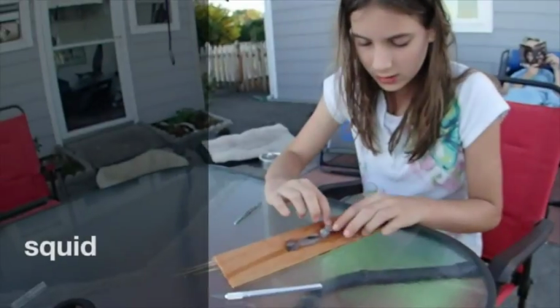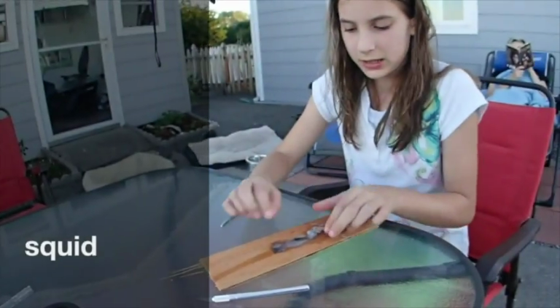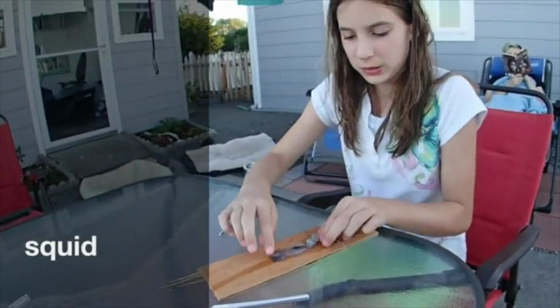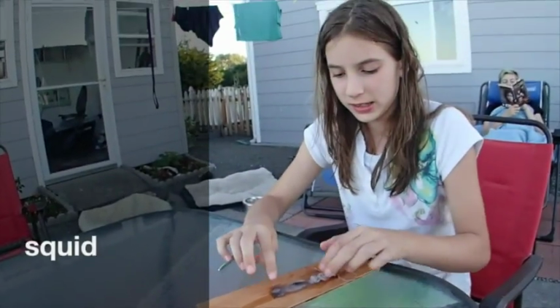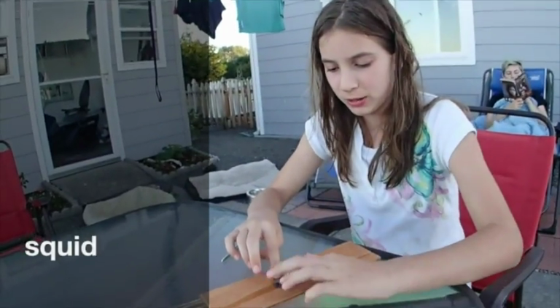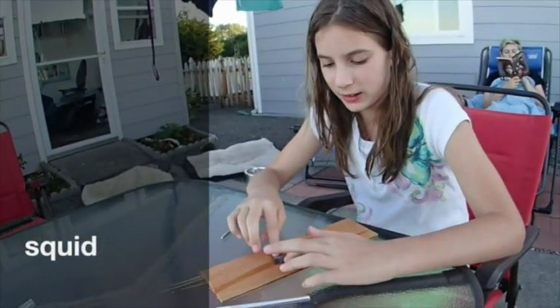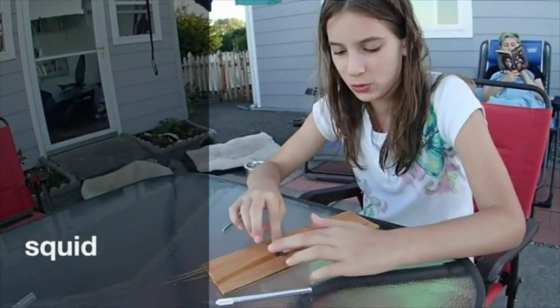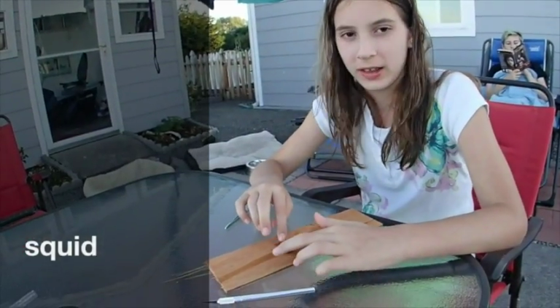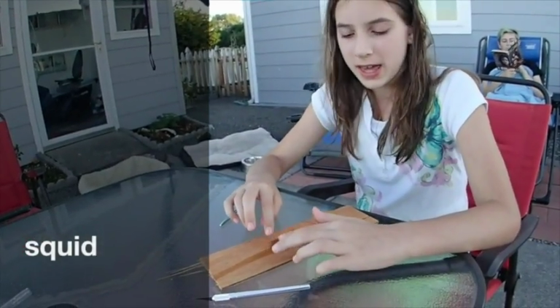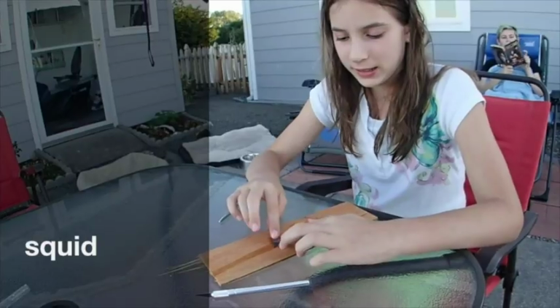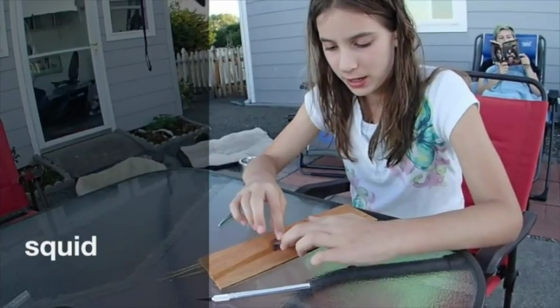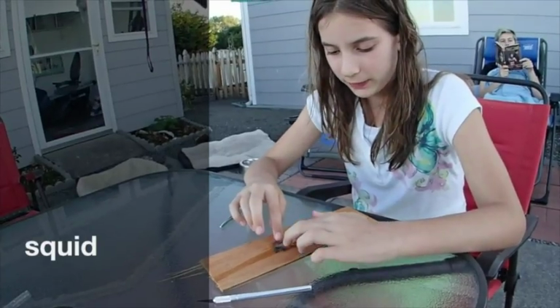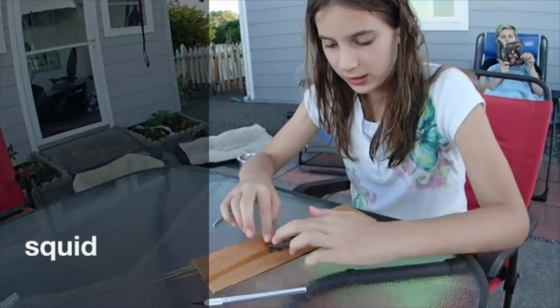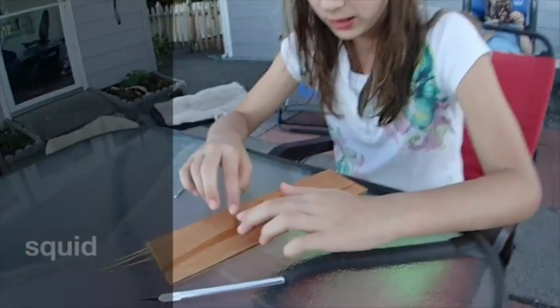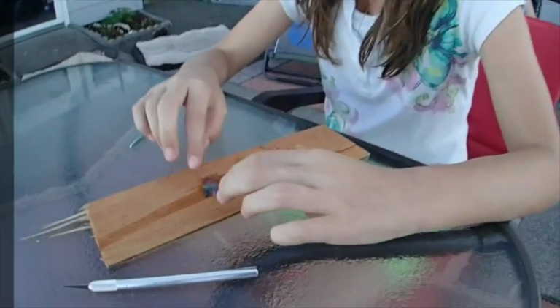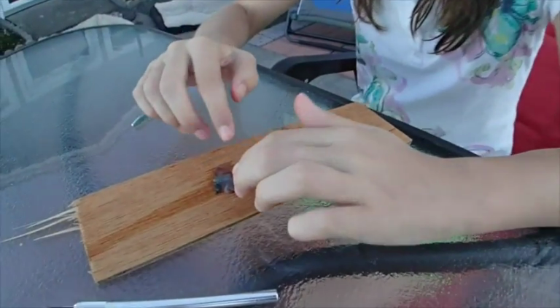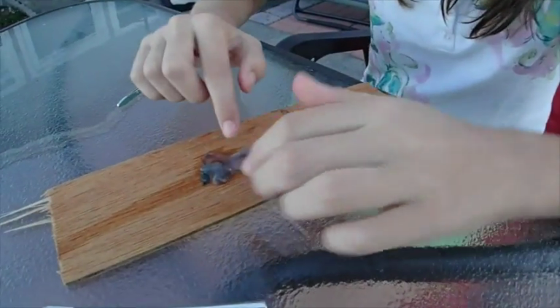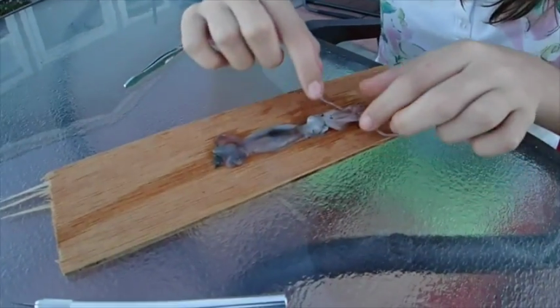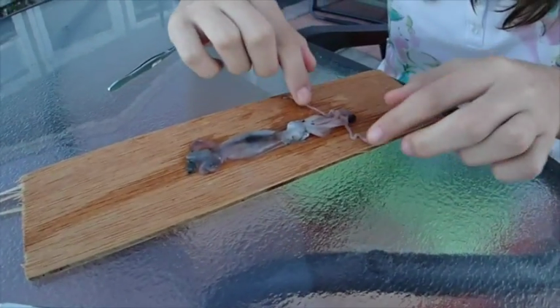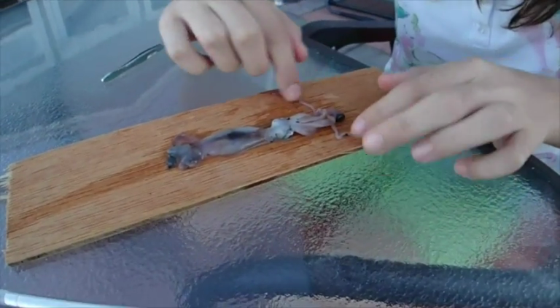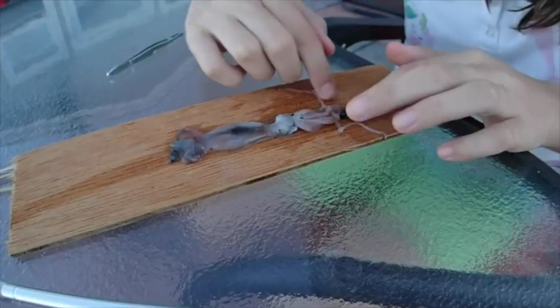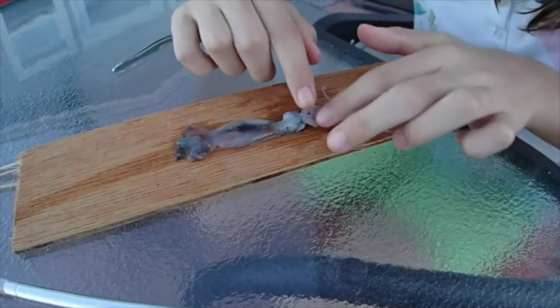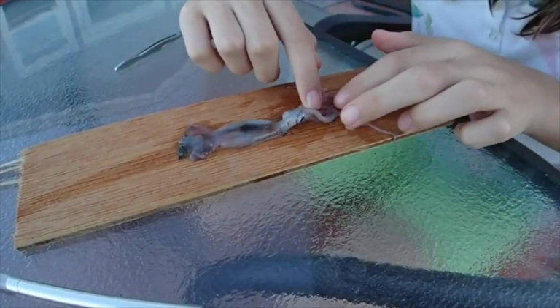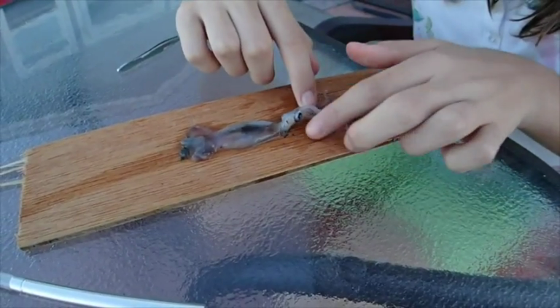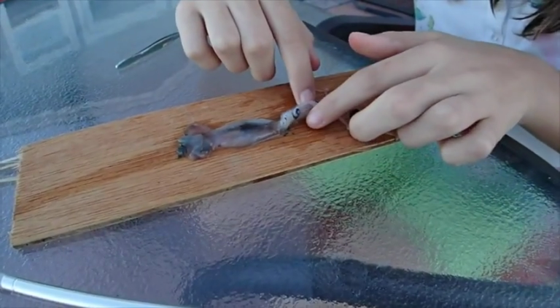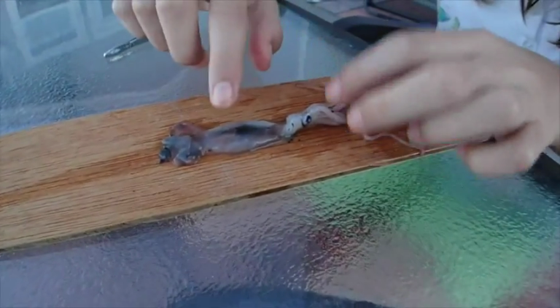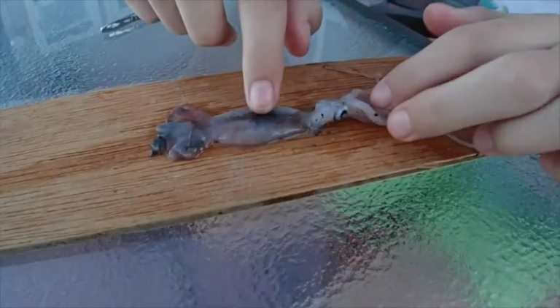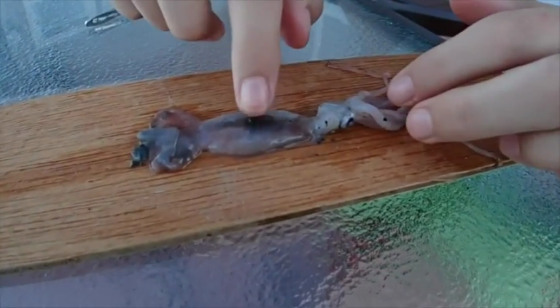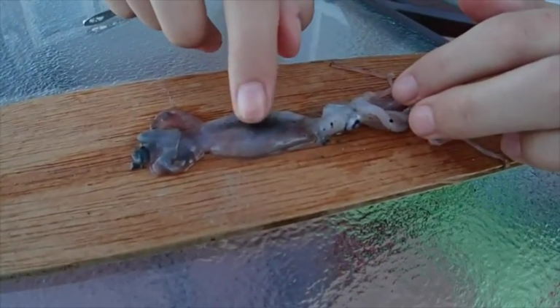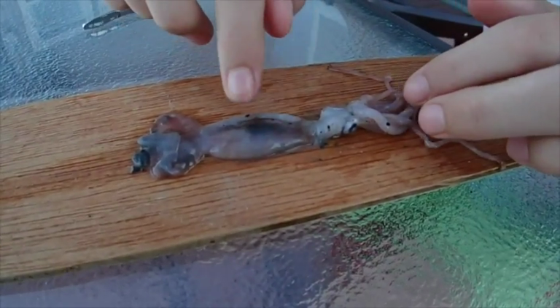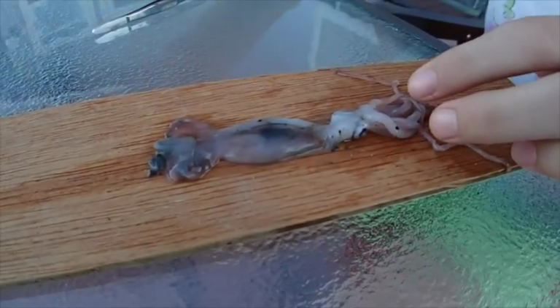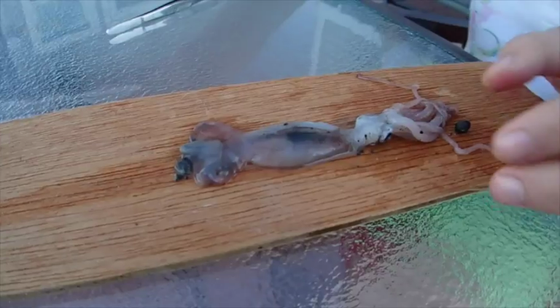We are going to be dissecting a squid, and I have one here. It looks very disgusting — it's dead. Those are its eyeballs, that is the ink sack, and we're going to cut it open.